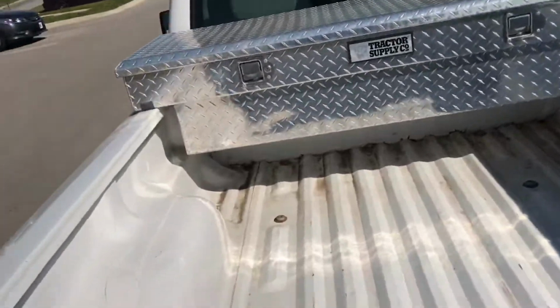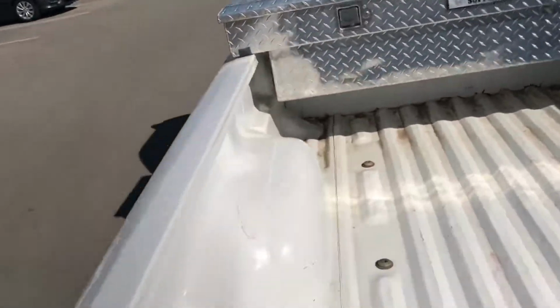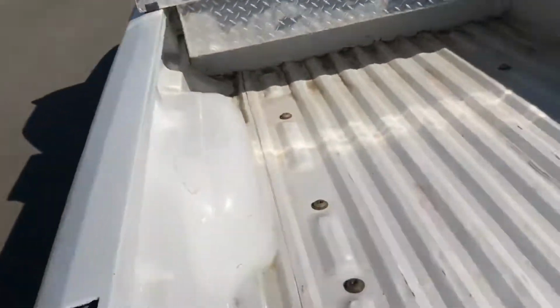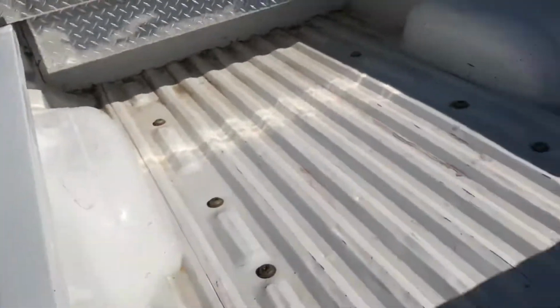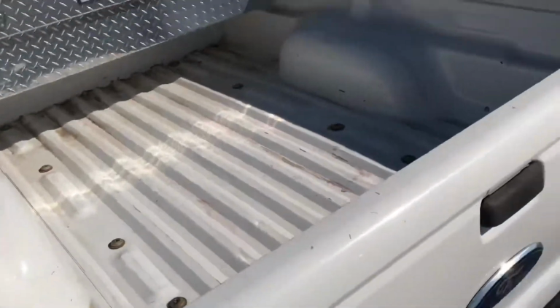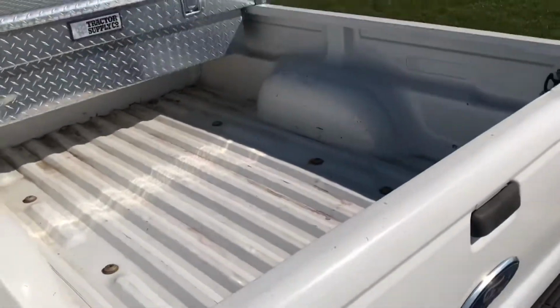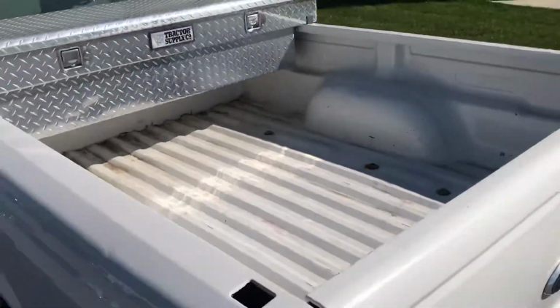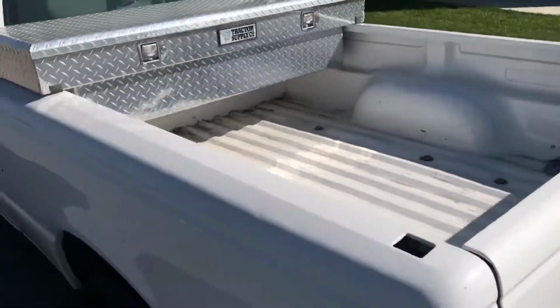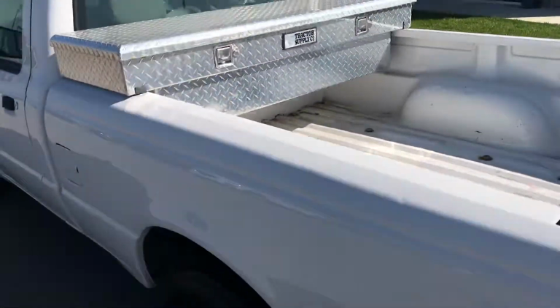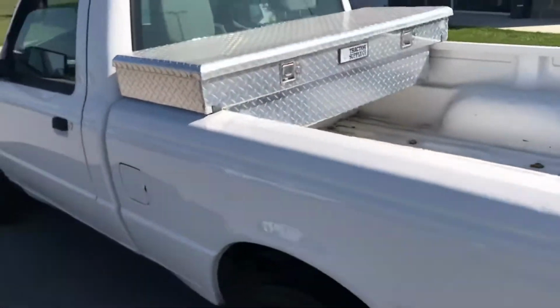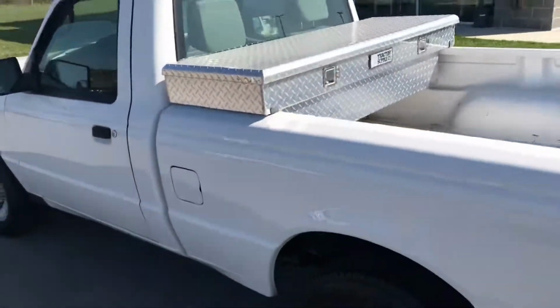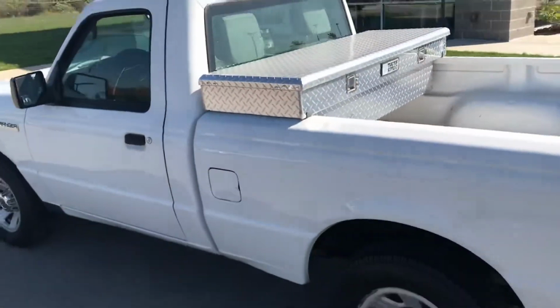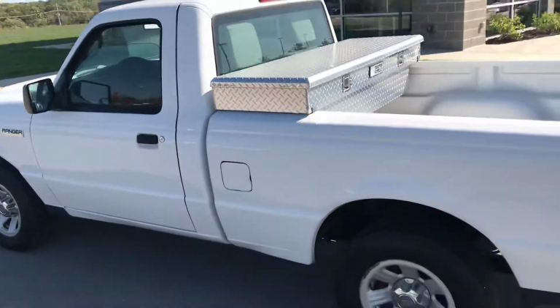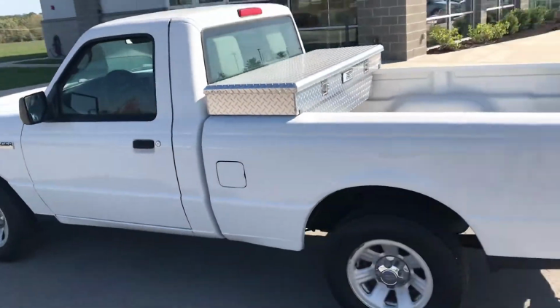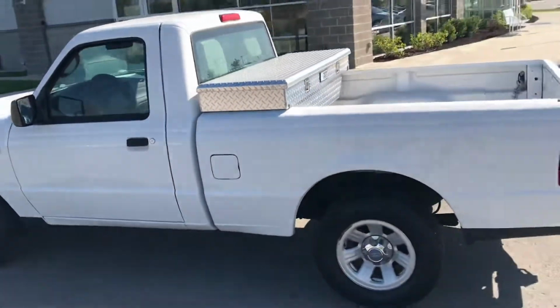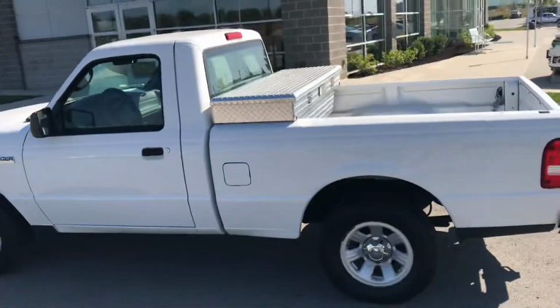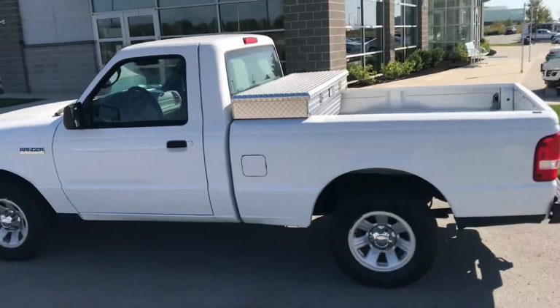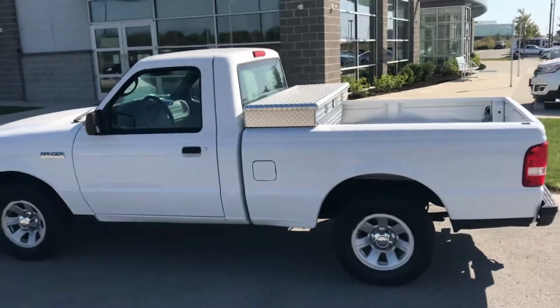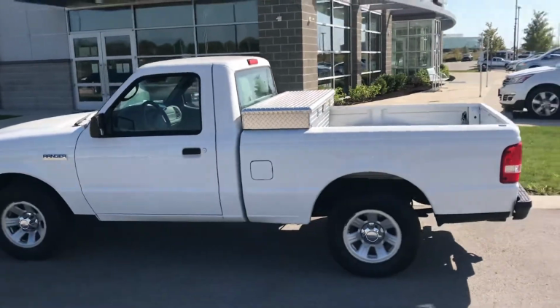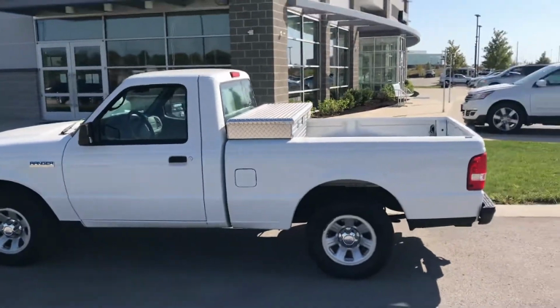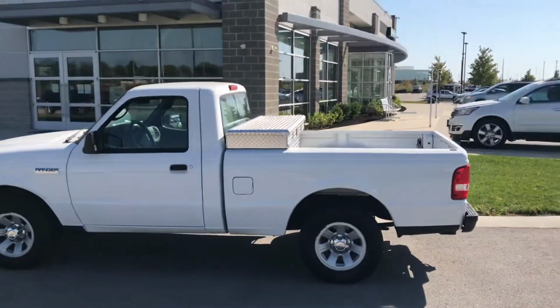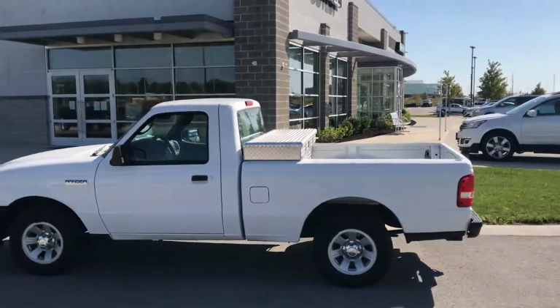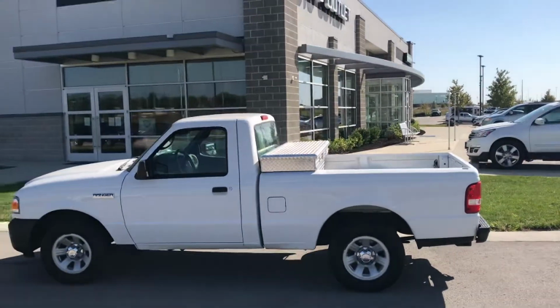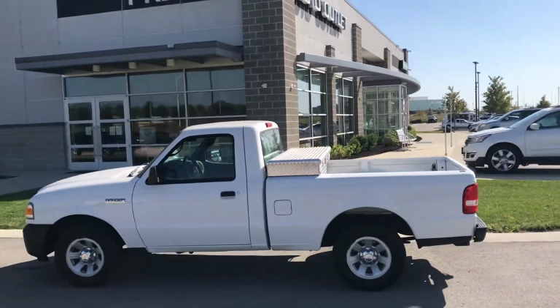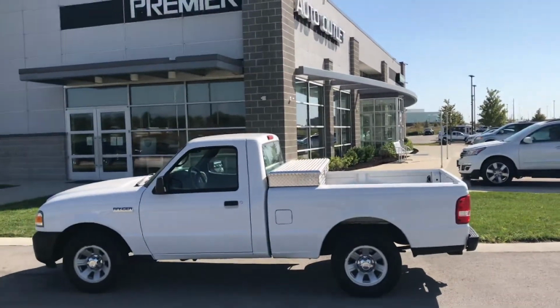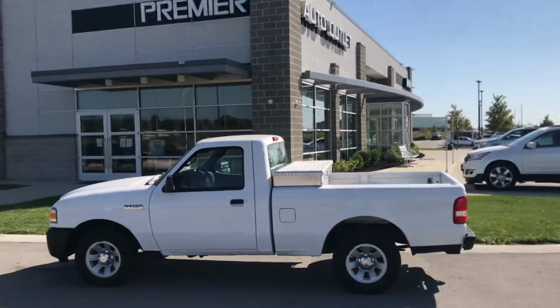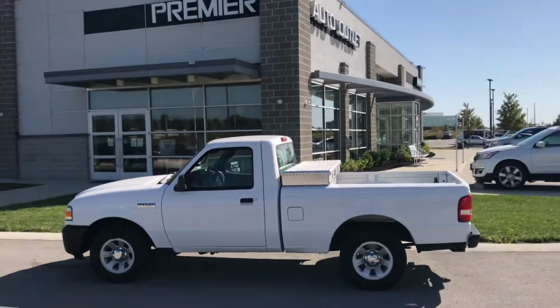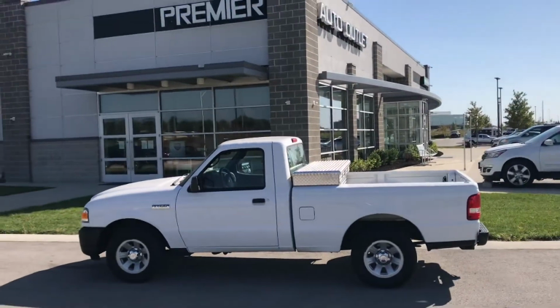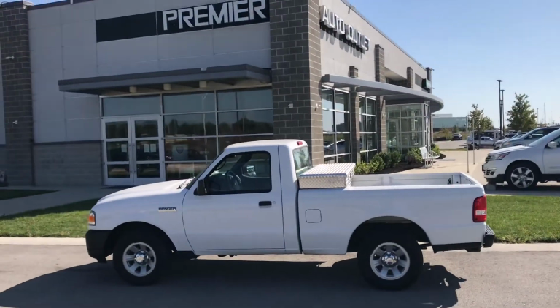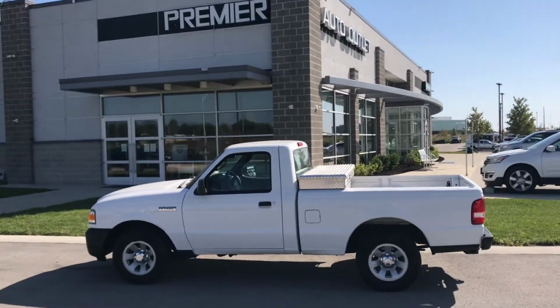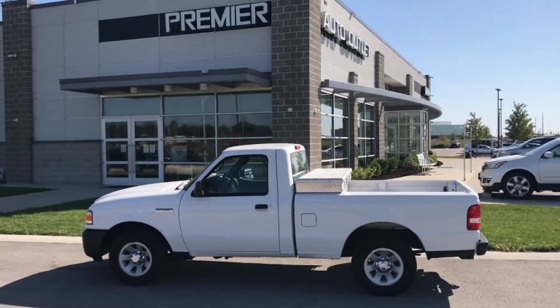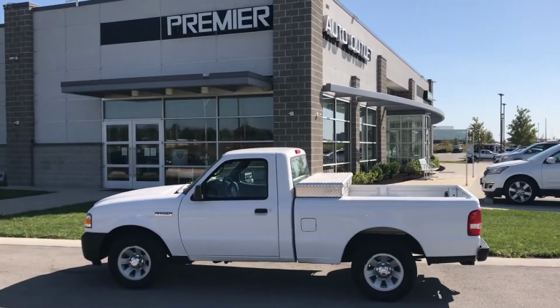Chad, the vehicle has been detailed. It's also gone through a 132-point safety inspection, so this vehicle is clean and ready to be seen.